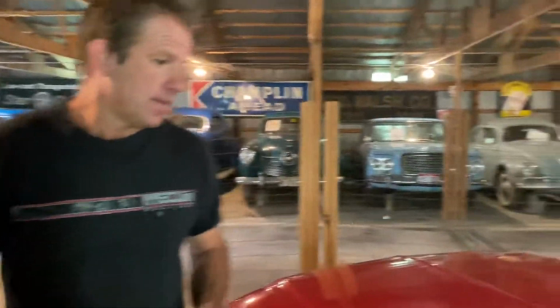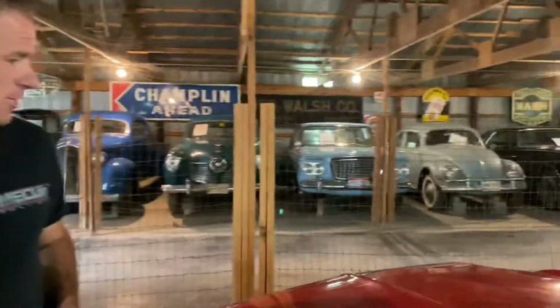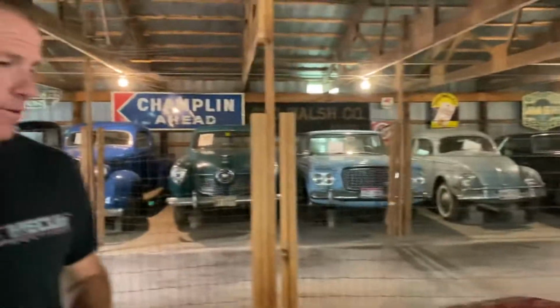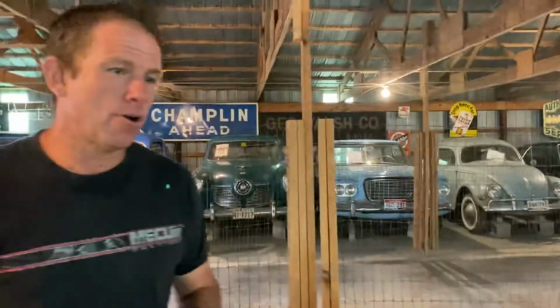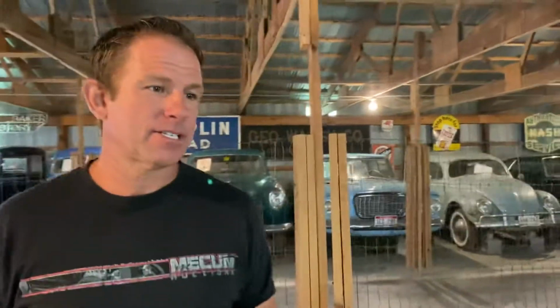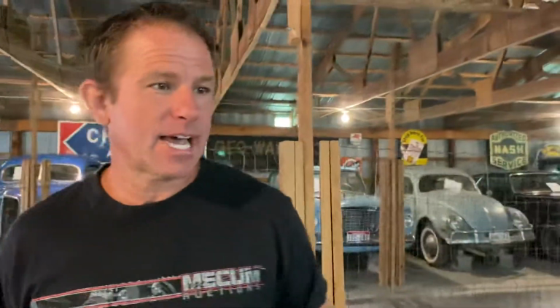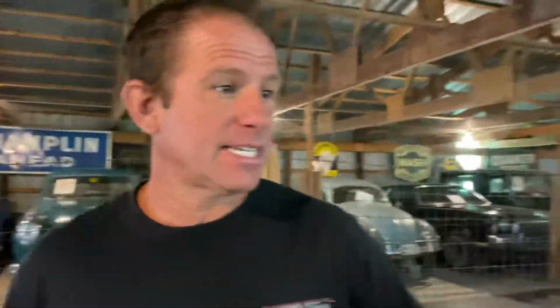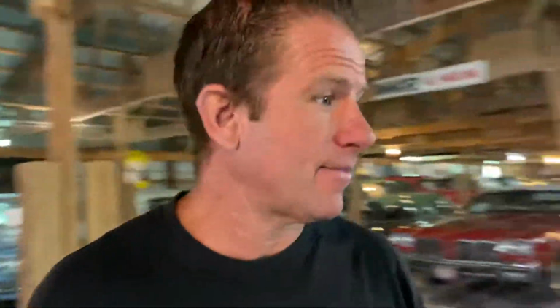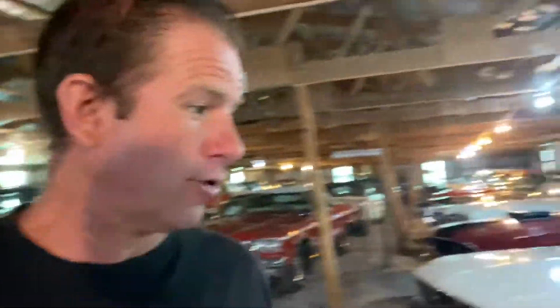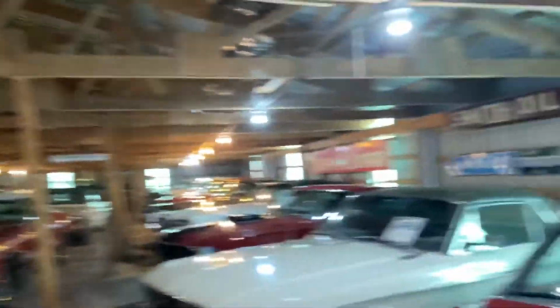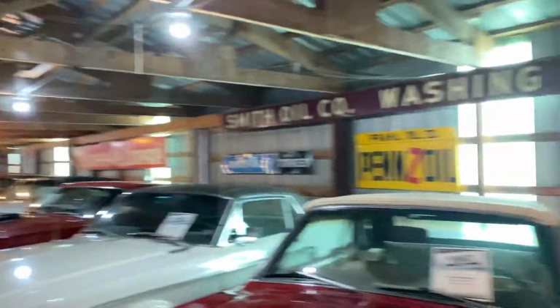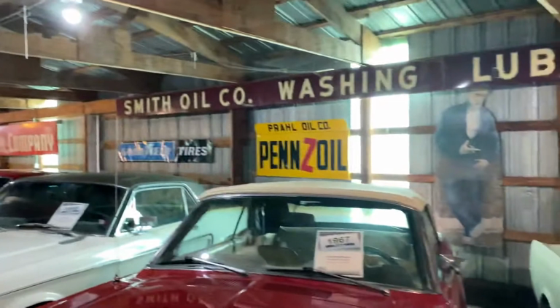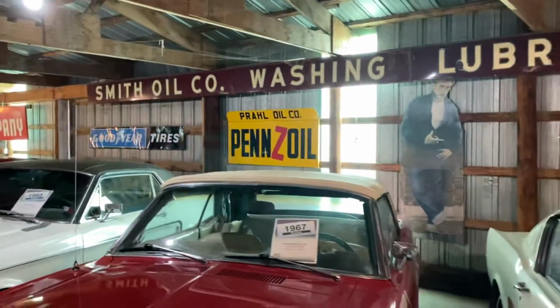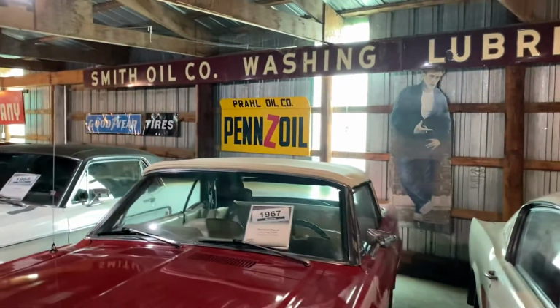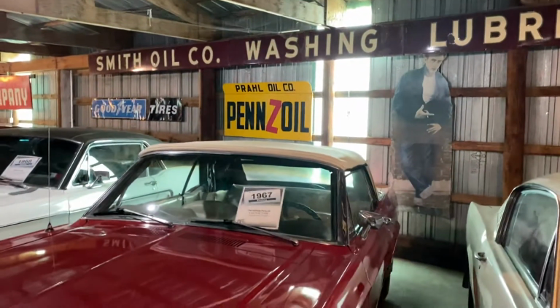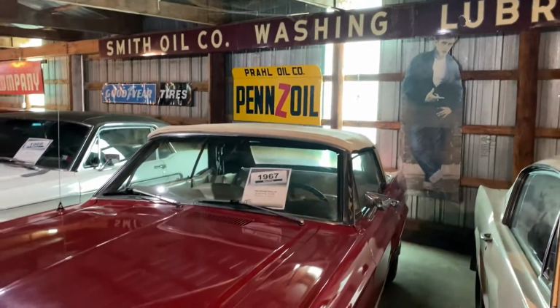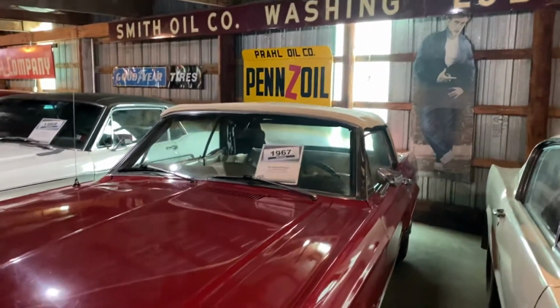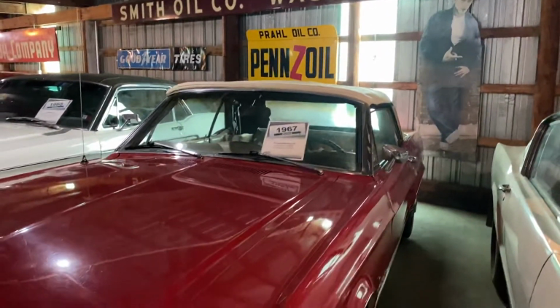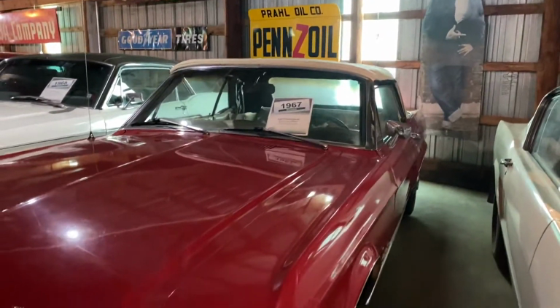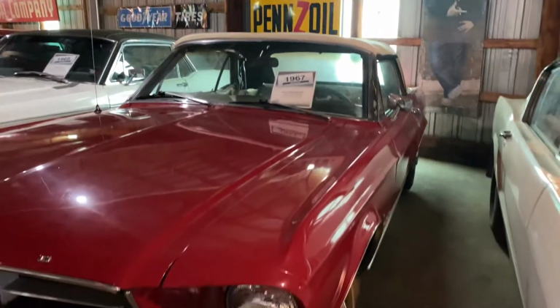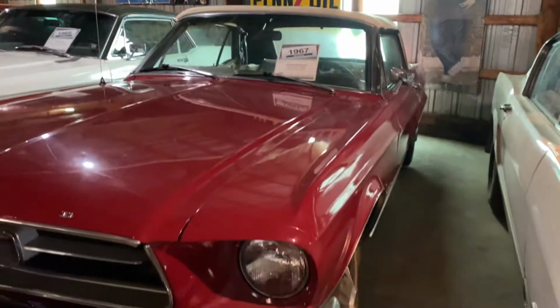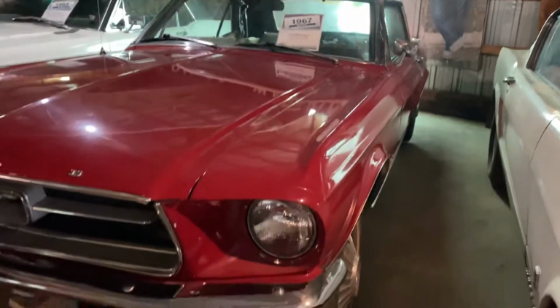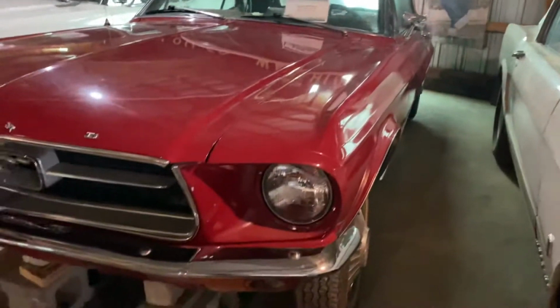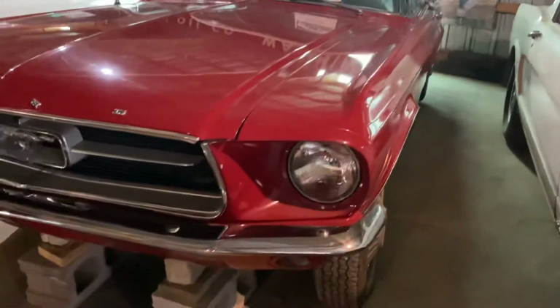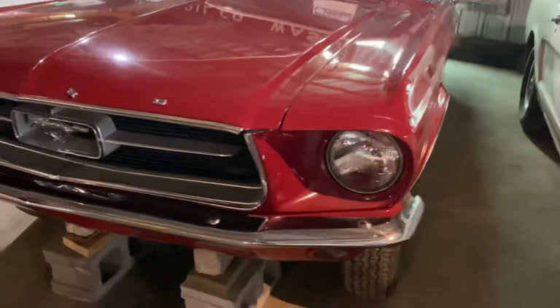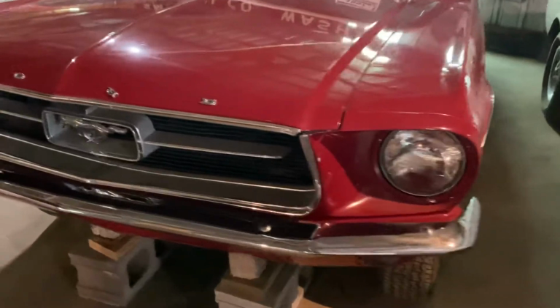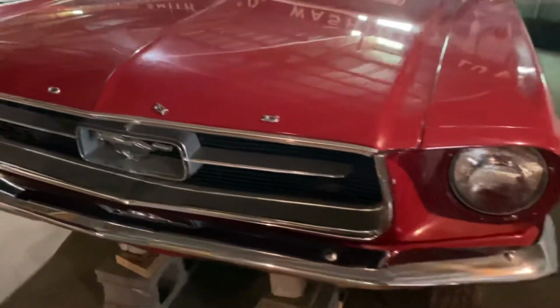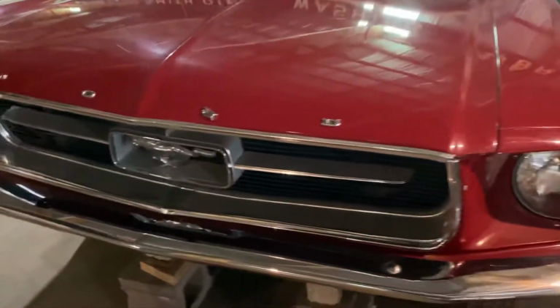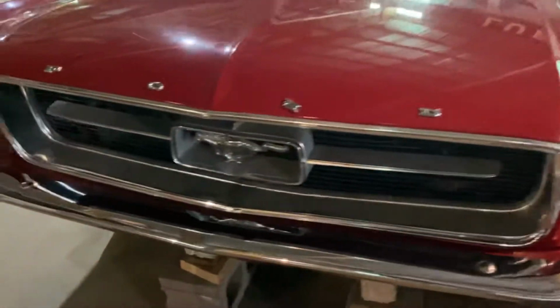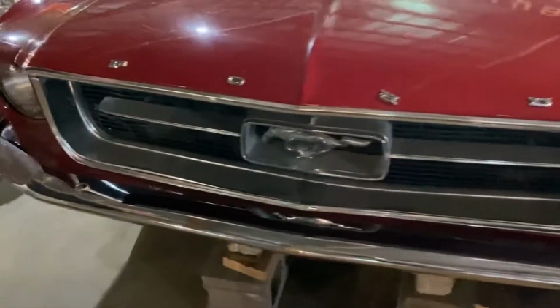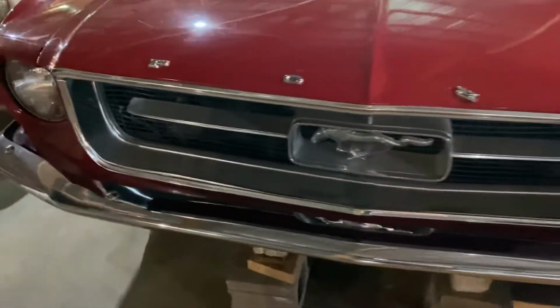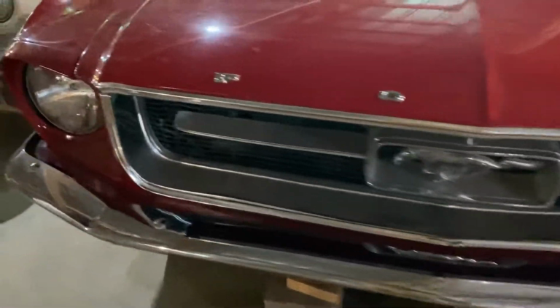Next, as we work through the row of Mustangs — 1967 convertible. Once again, a very iconic design, very popular. These little Mustang convertibles are good little cruiser cars. People really like them, people really get excited about them.